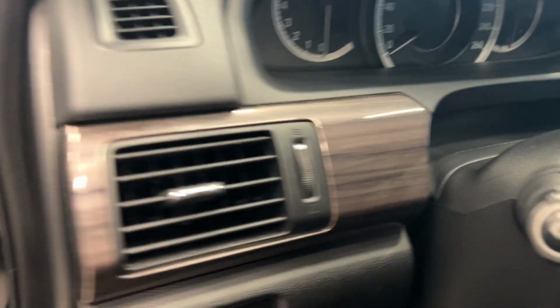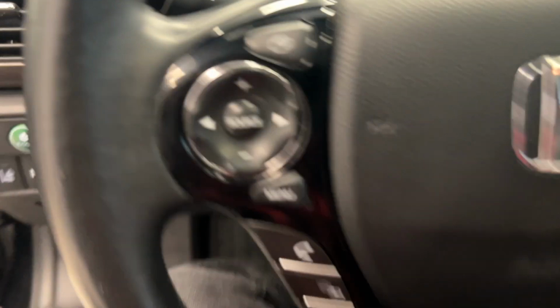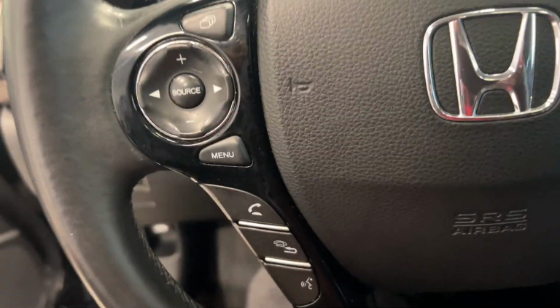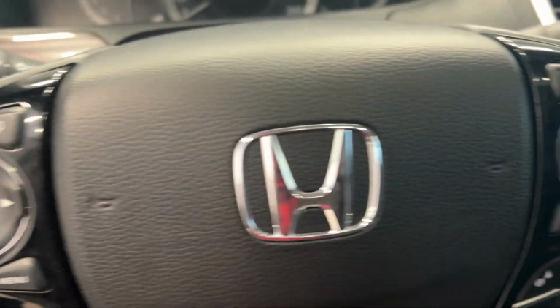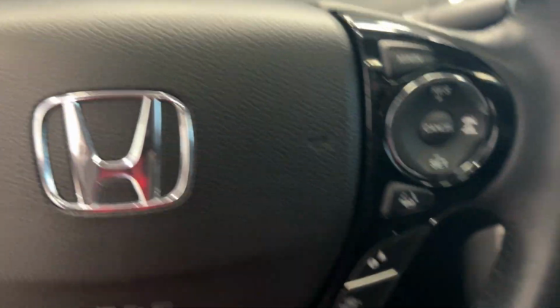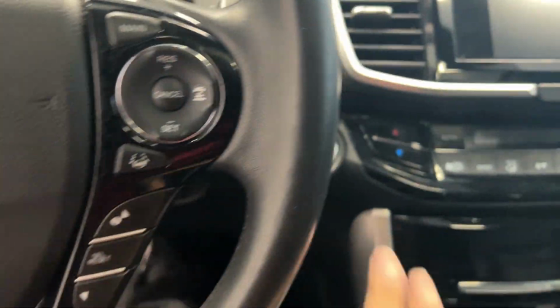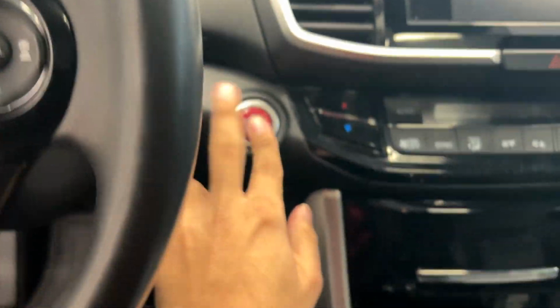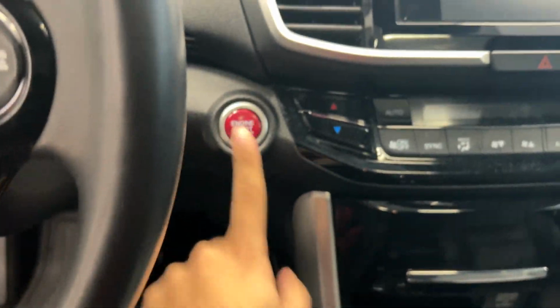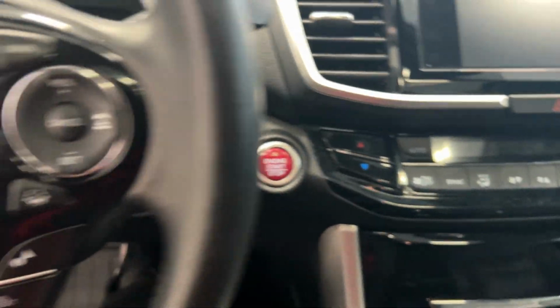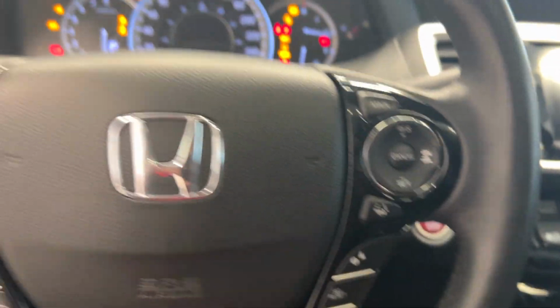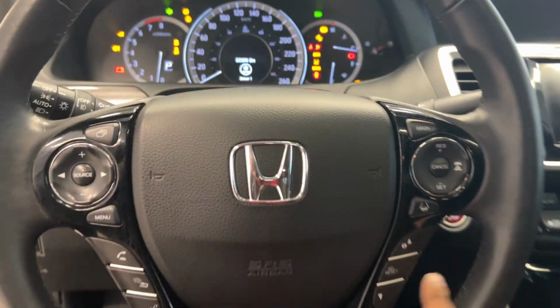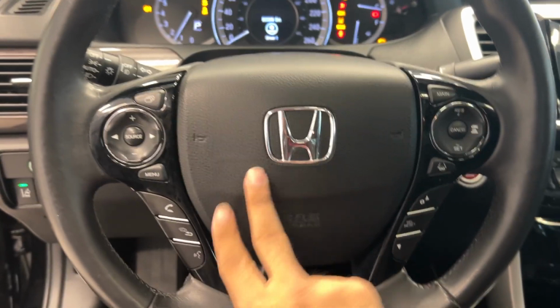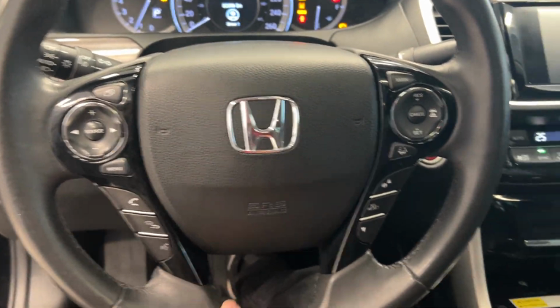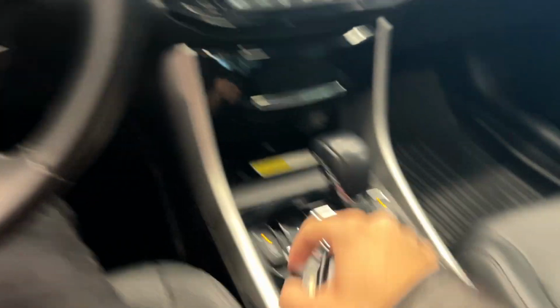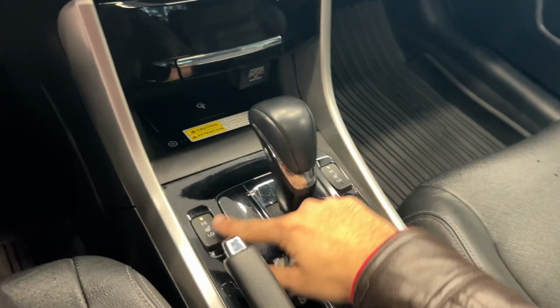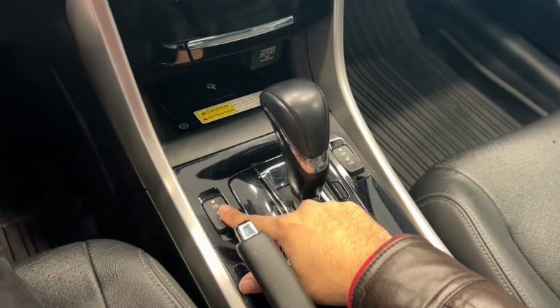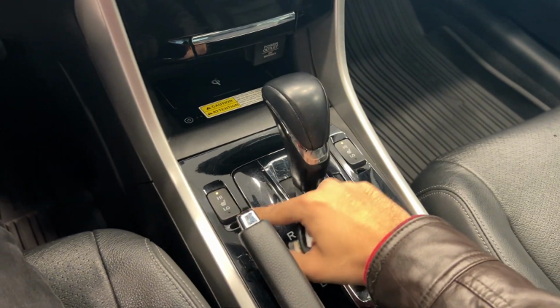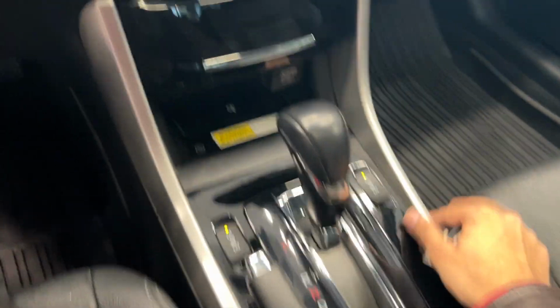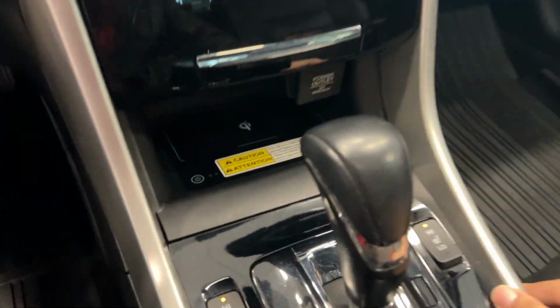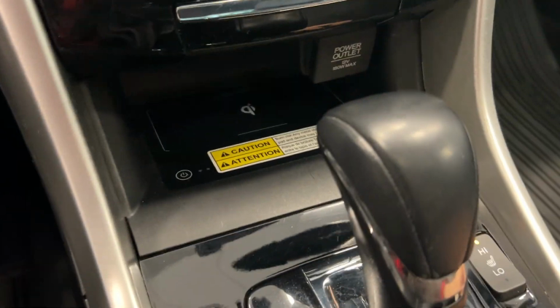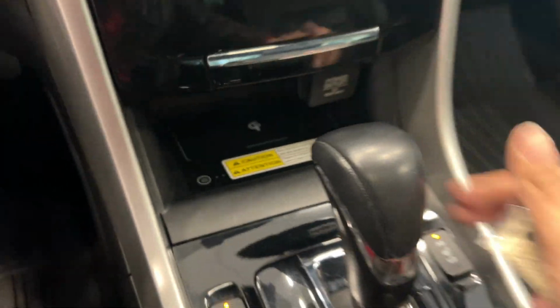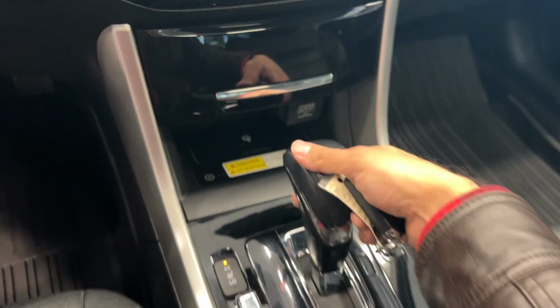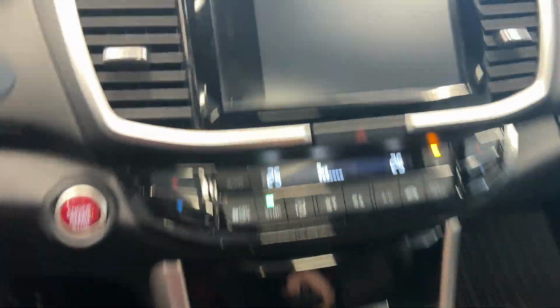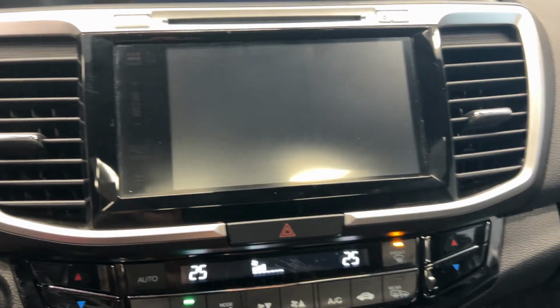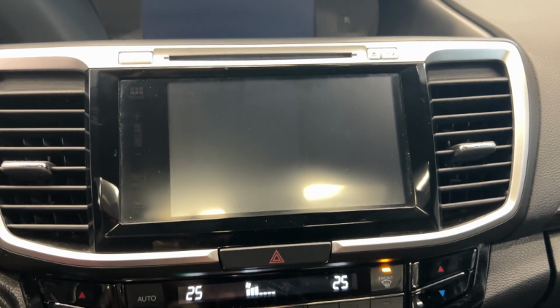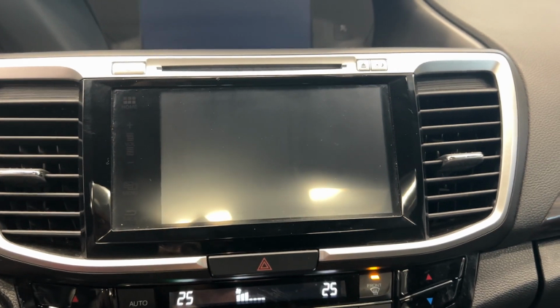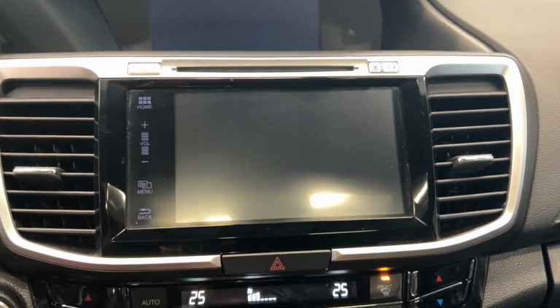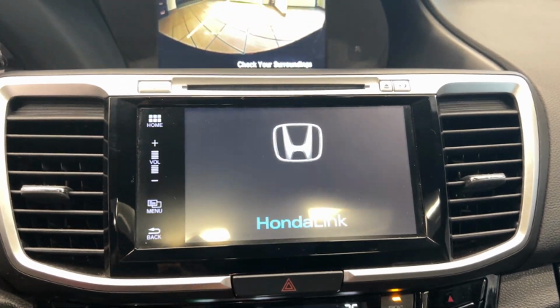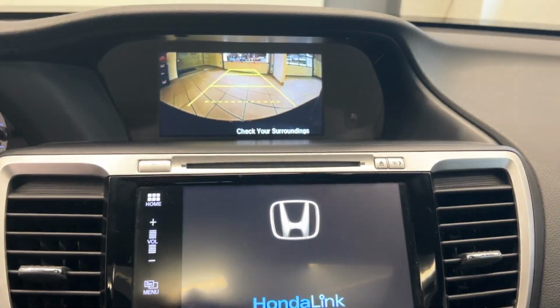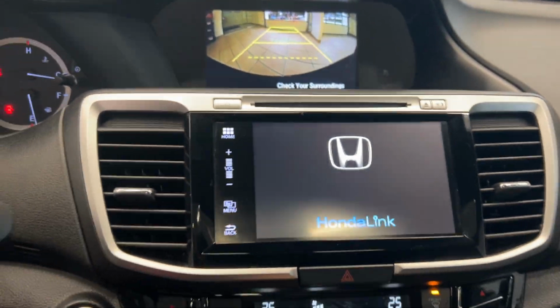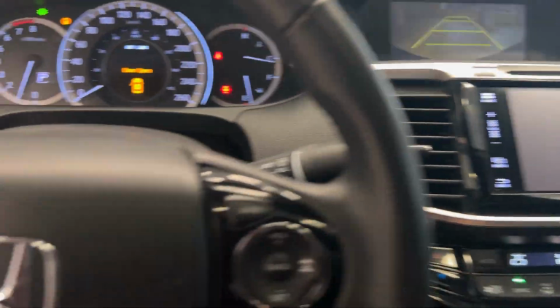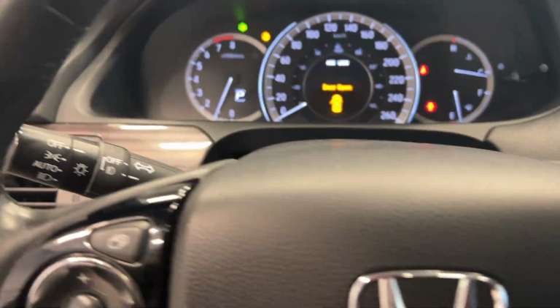Let's hop on in here. We'll start her up with a push button start, cruise control, Bluetooth connectivity, heated seats for the driver and passenger, wireless charging pad. We have our gear shifter with our backup camera and we have built-in navigation.